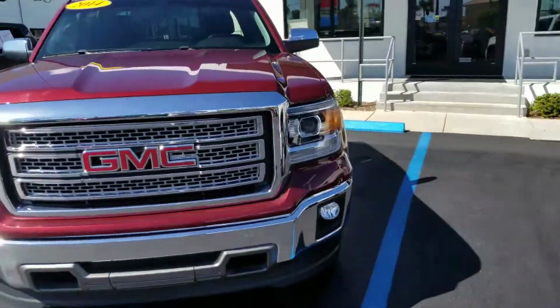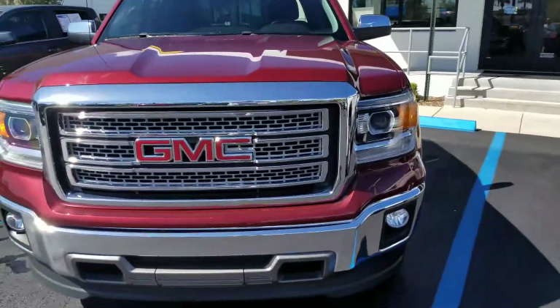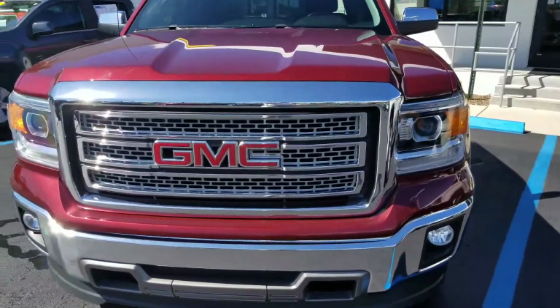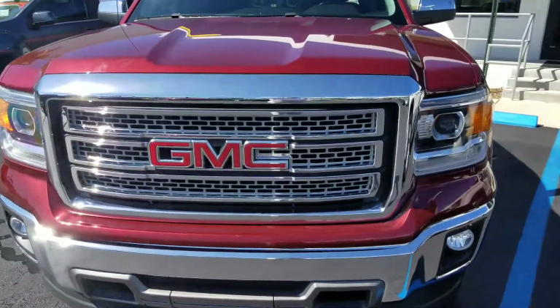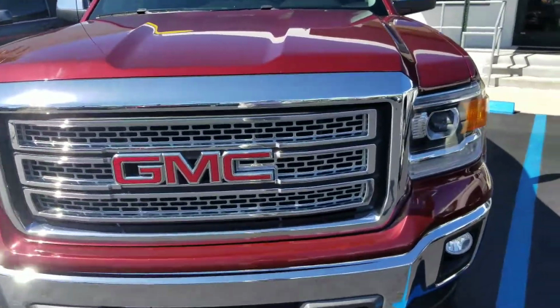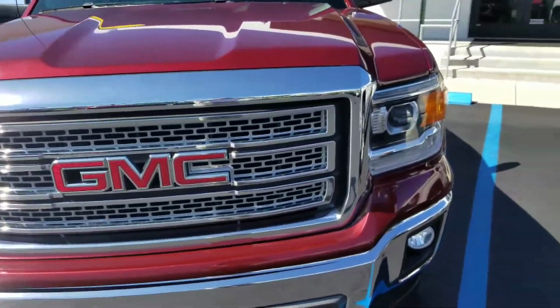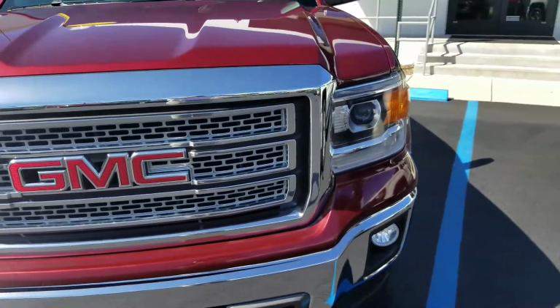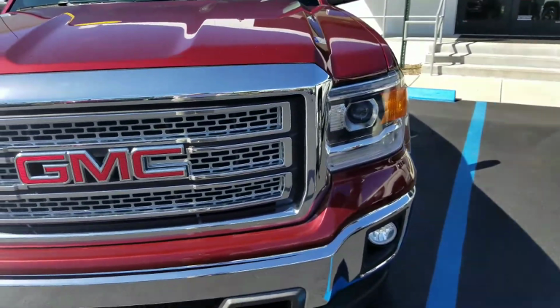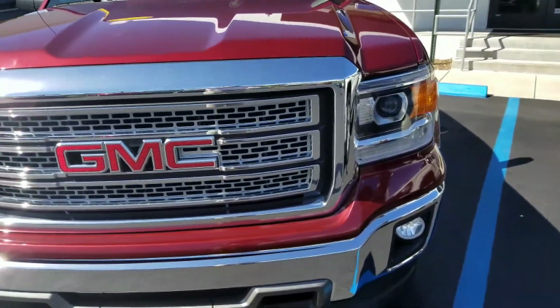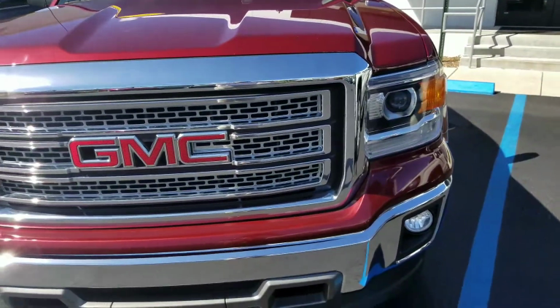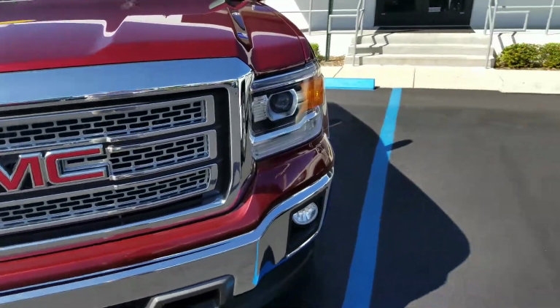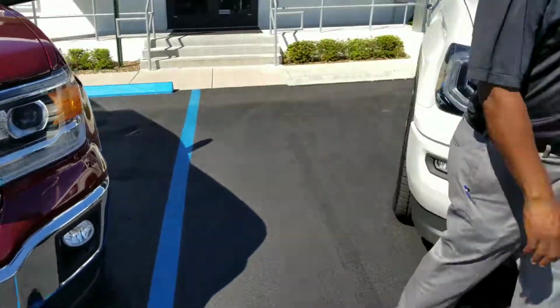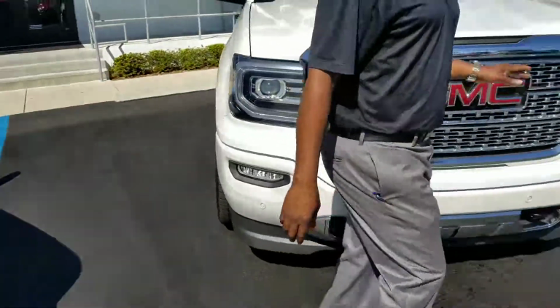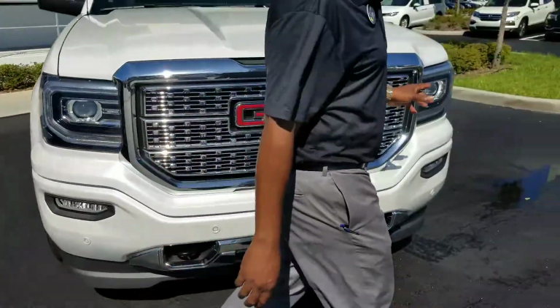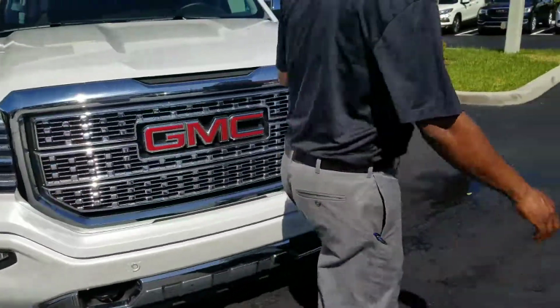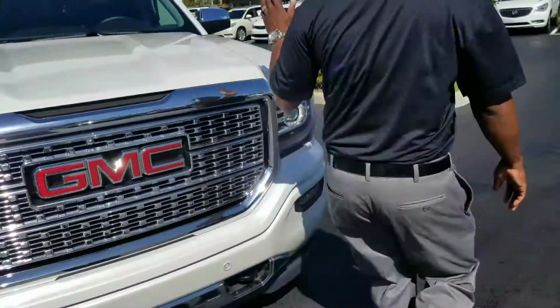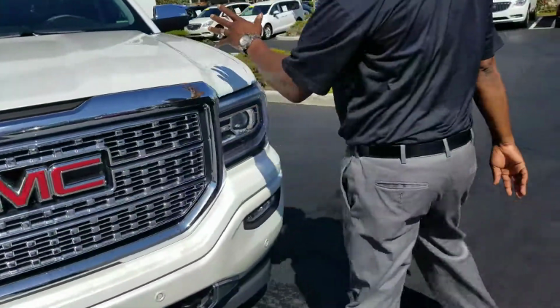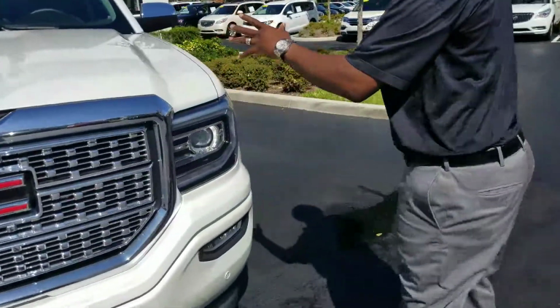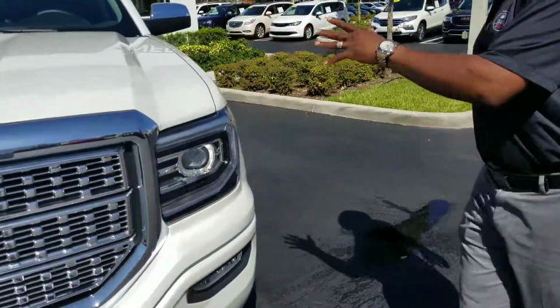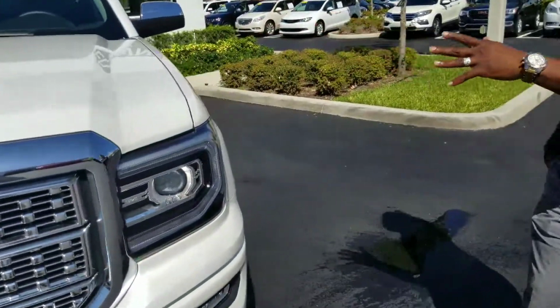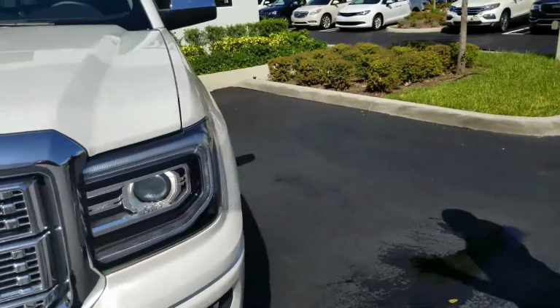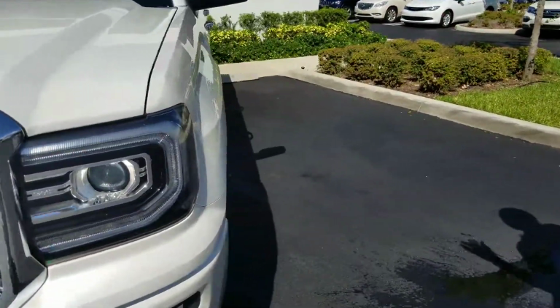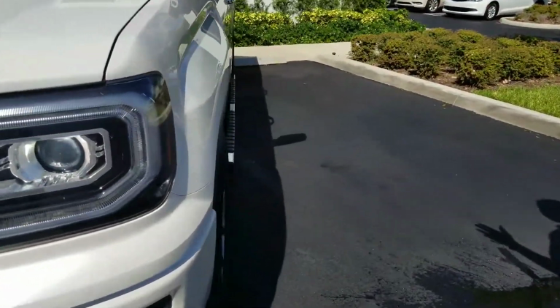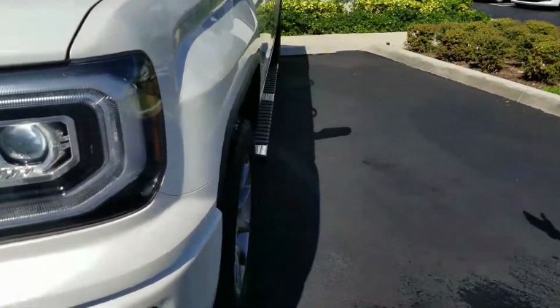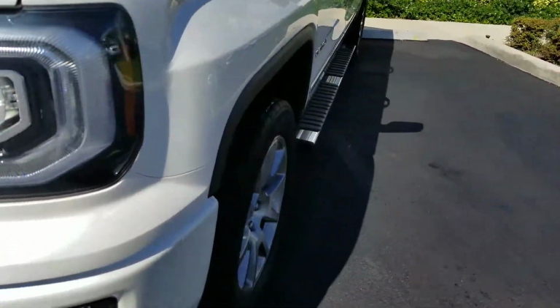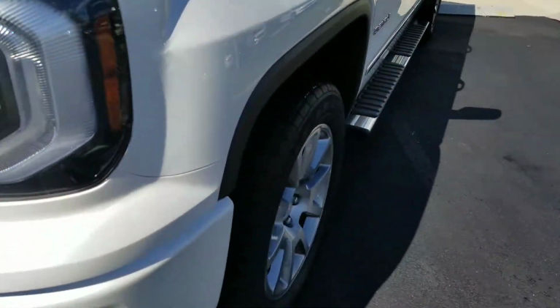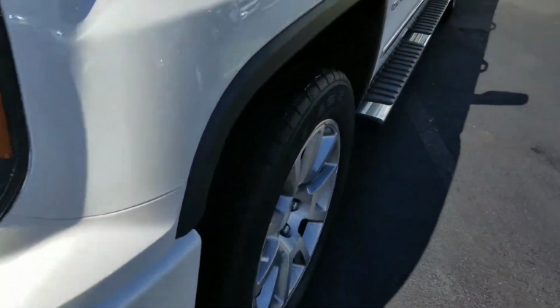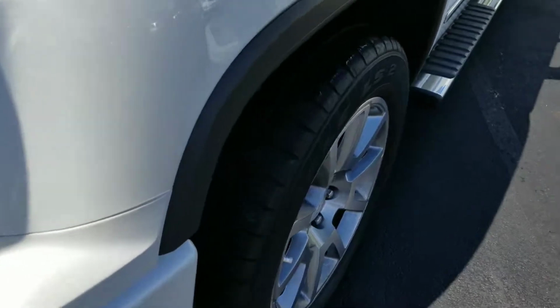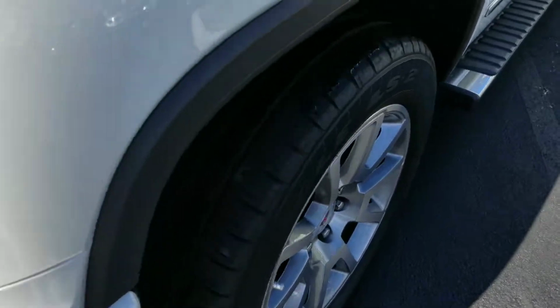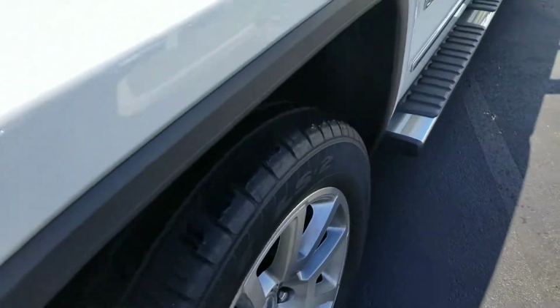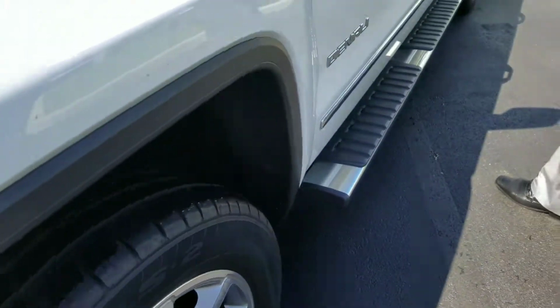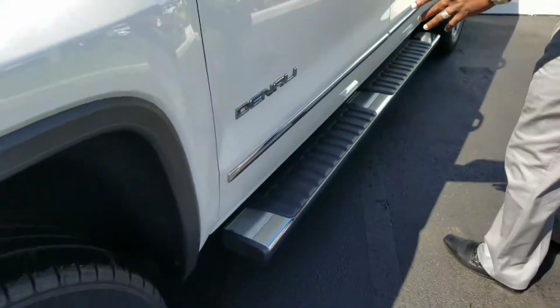So I just want to let you know, this SLT is a little cheaper, a little bit more miles on it. On this Denali, it's a 2017 with 17,000 miles. You got some nice features, nice Denali logo on there.